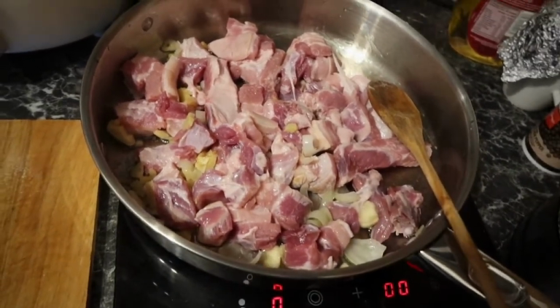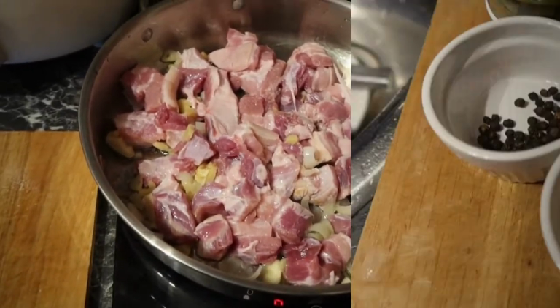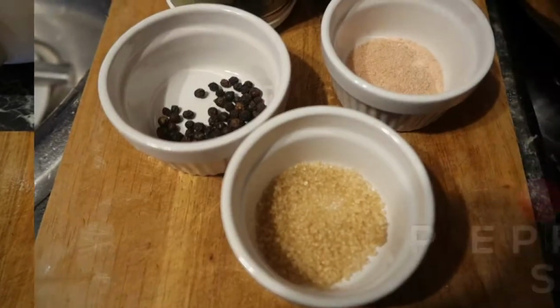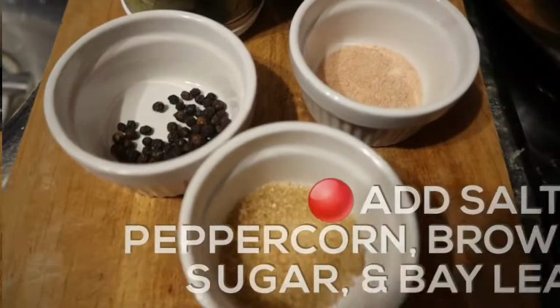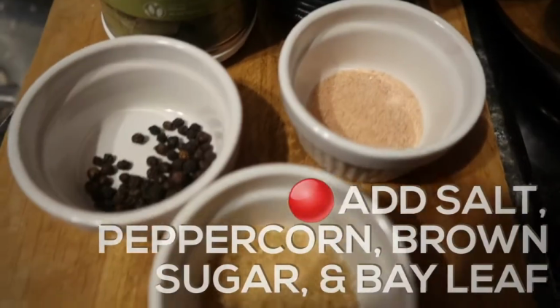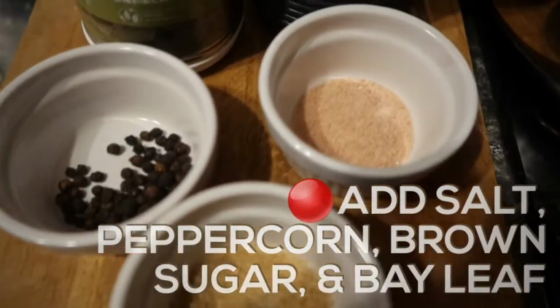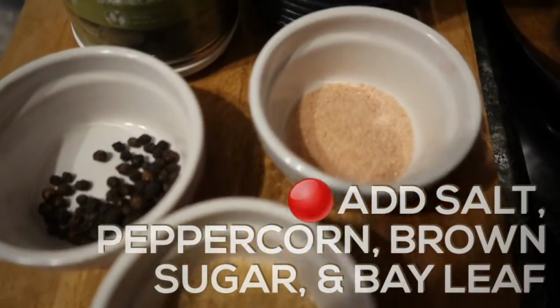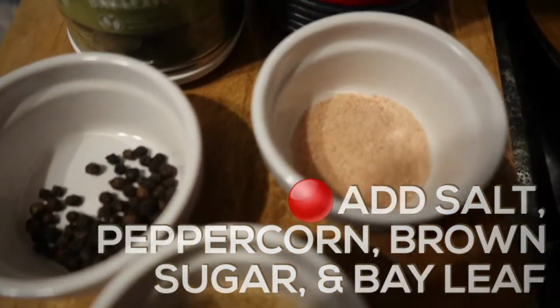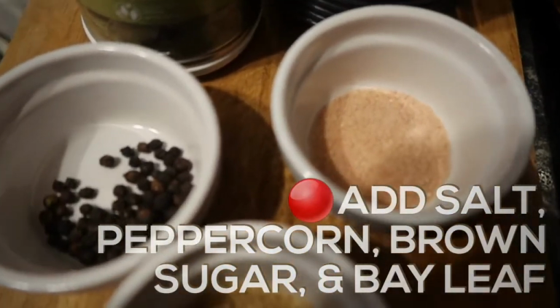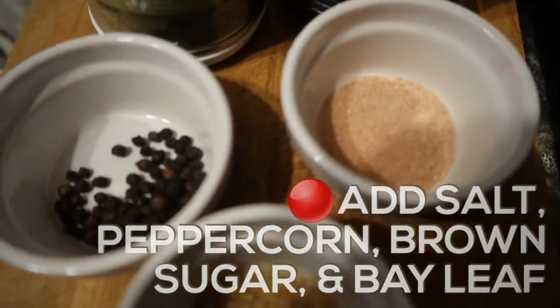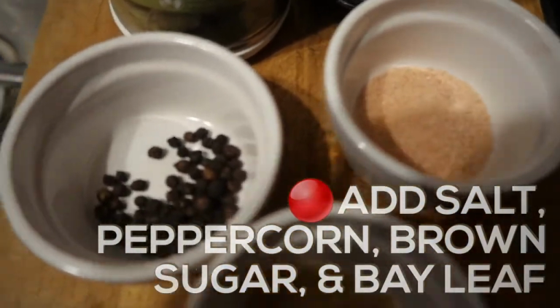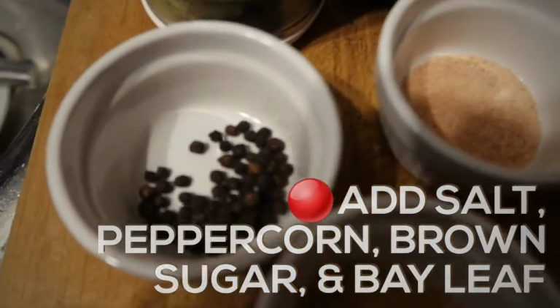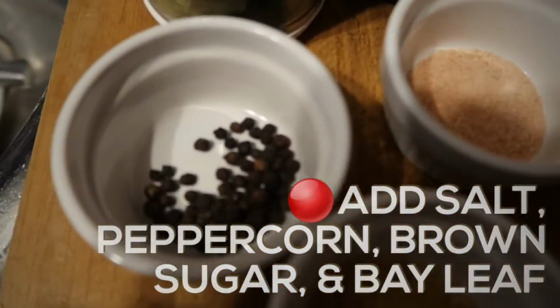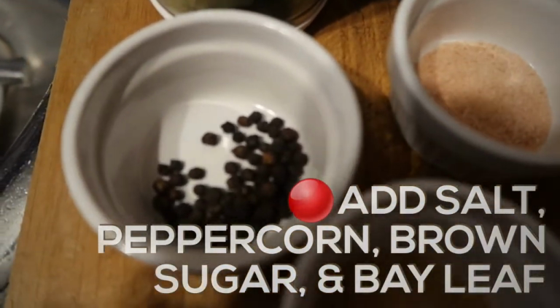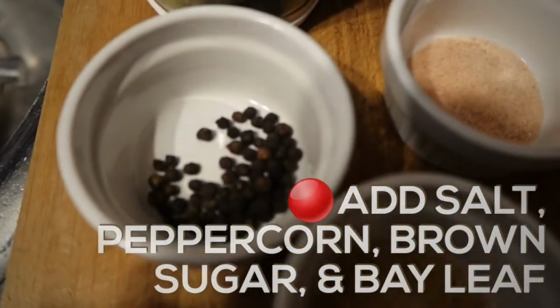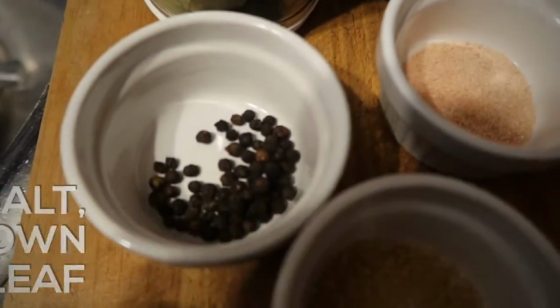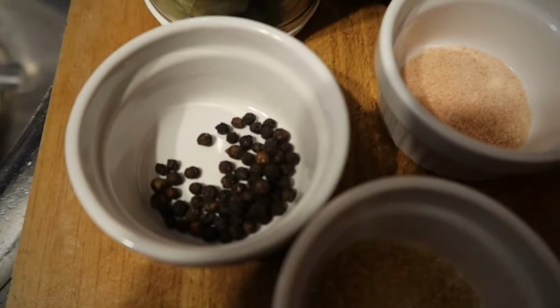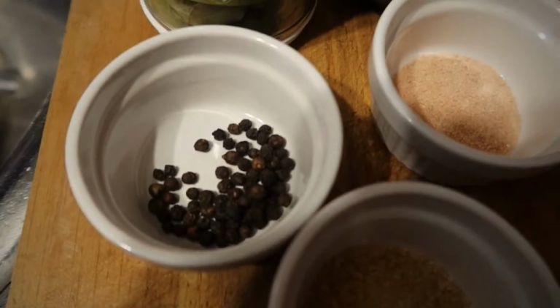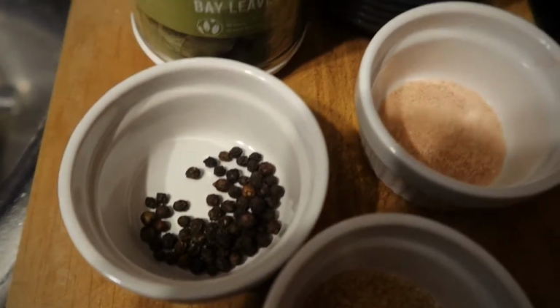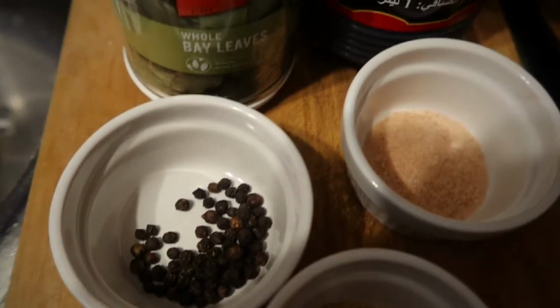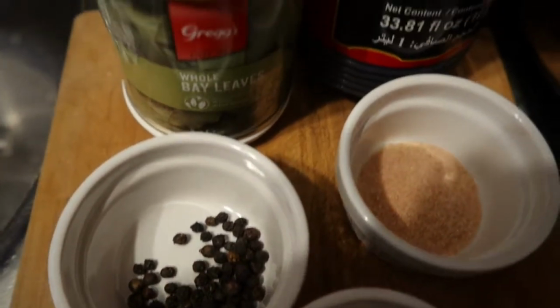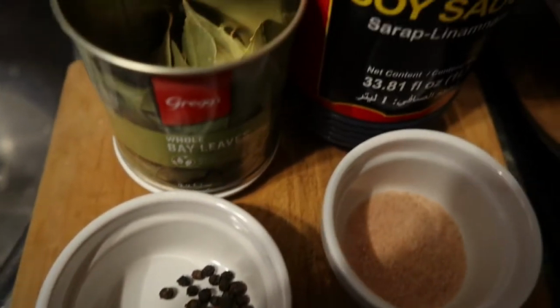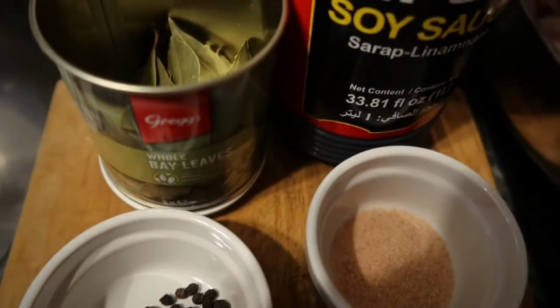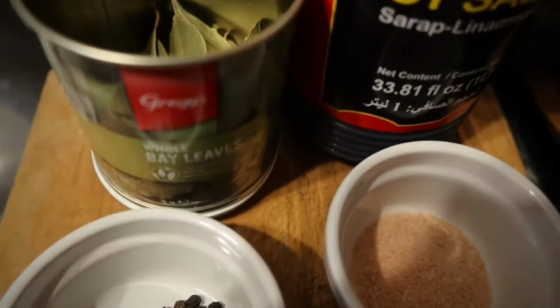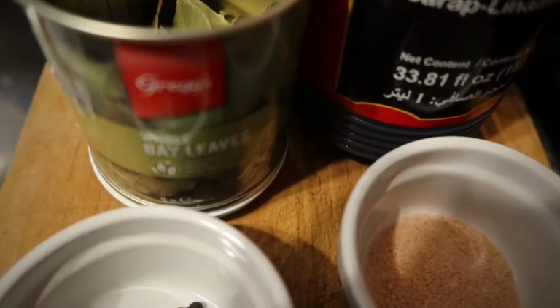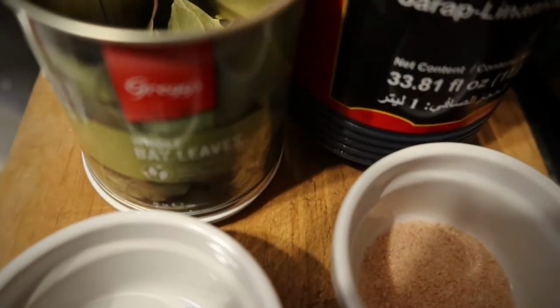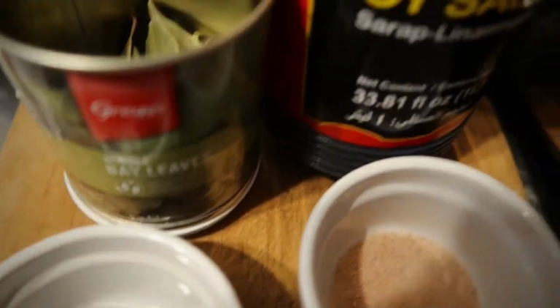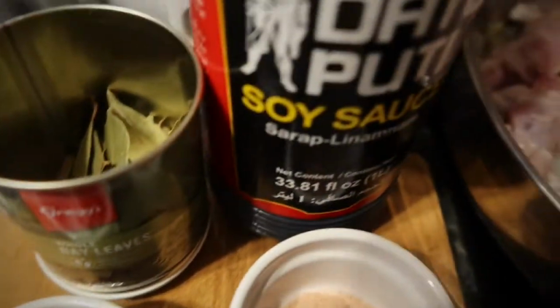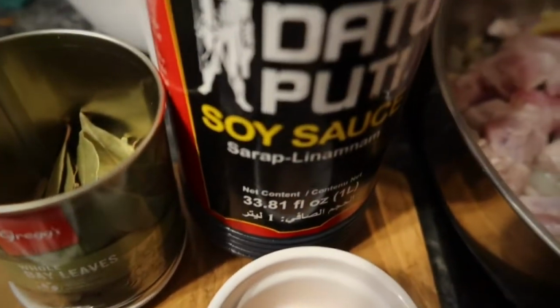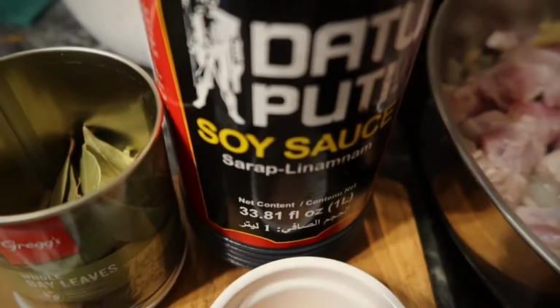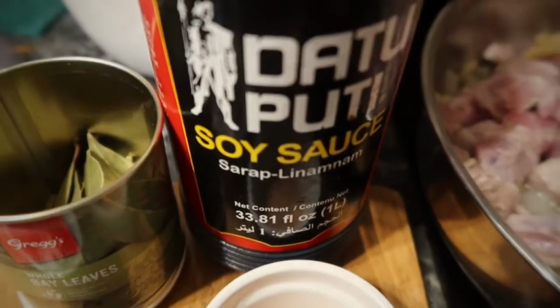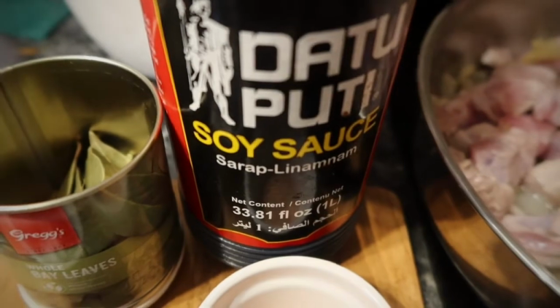Sugar, Himalayan salt, and peppercorn, and bay leaves, and of course soy sauce.